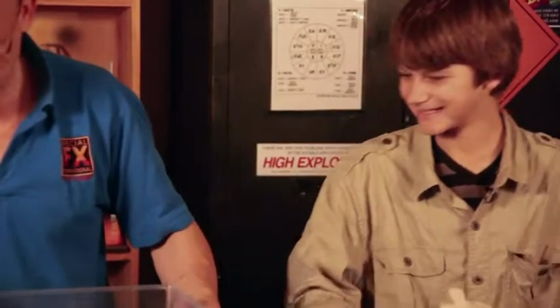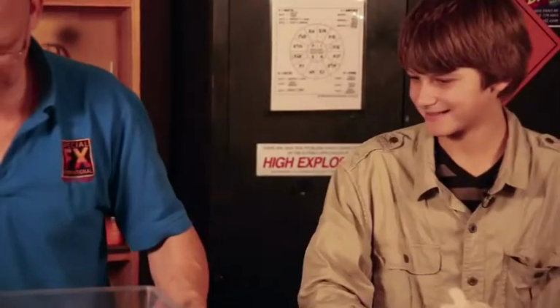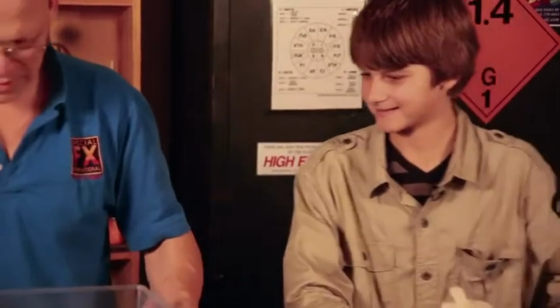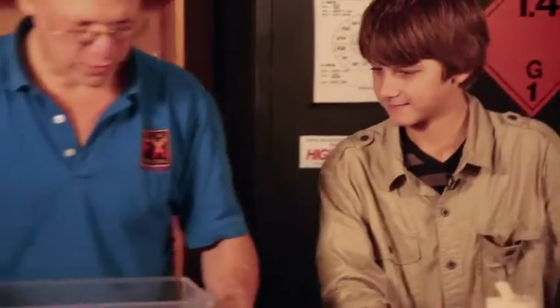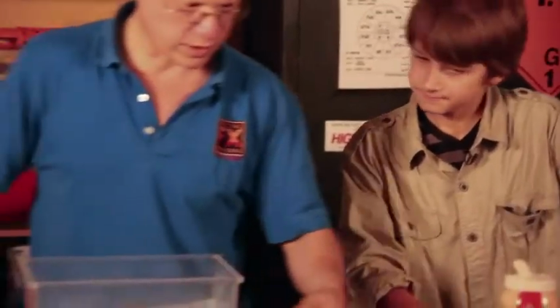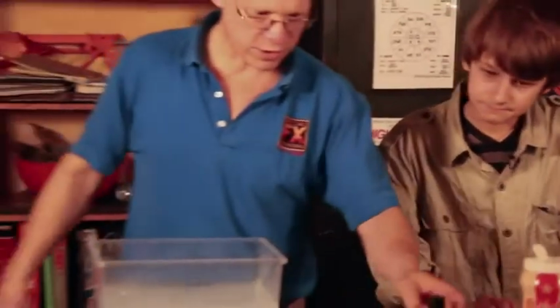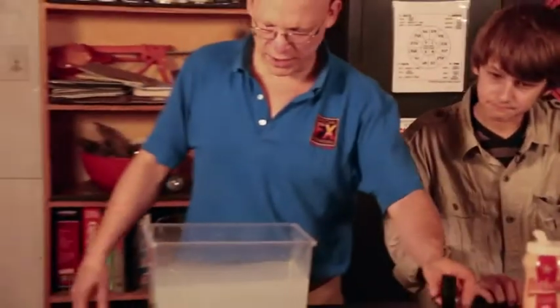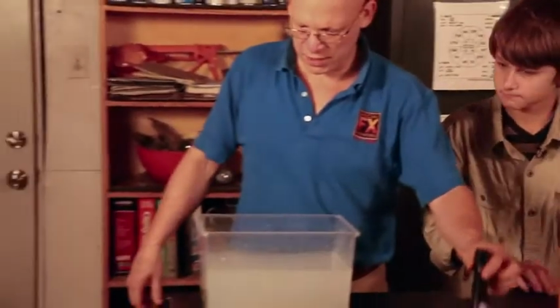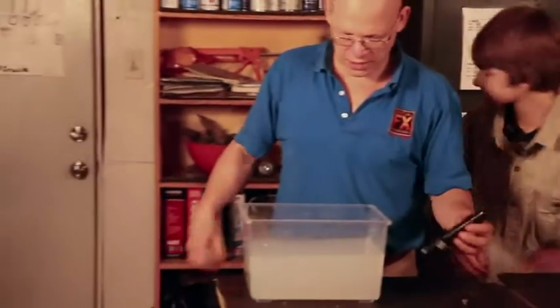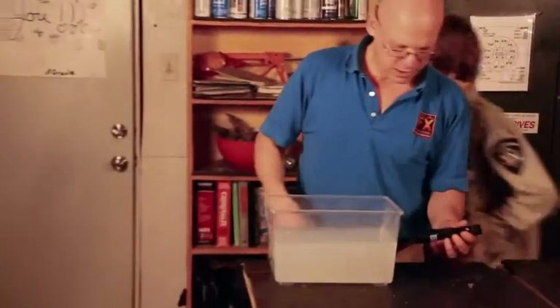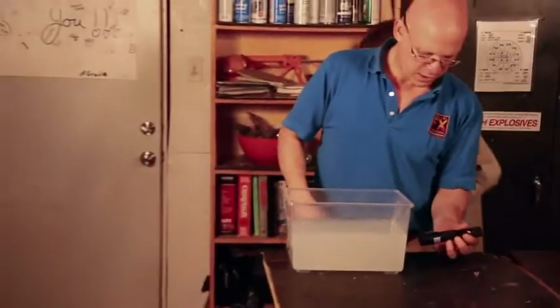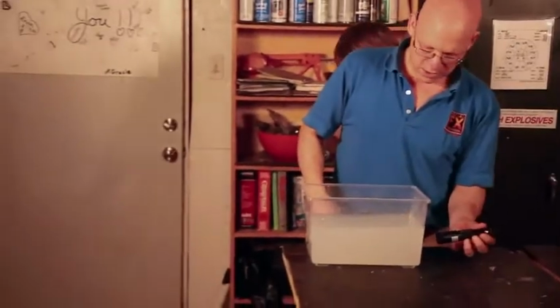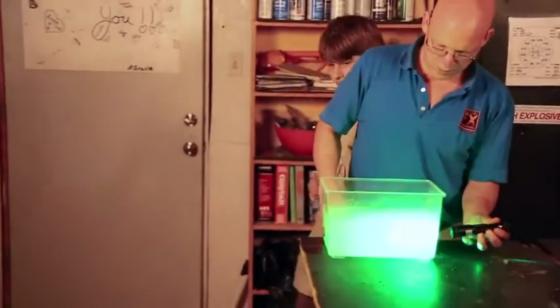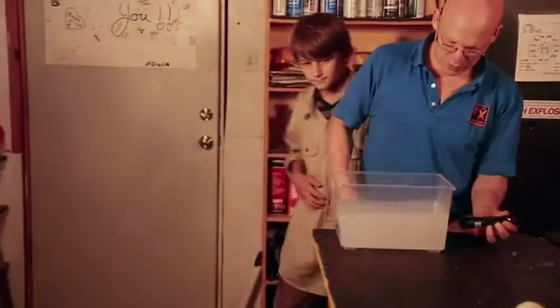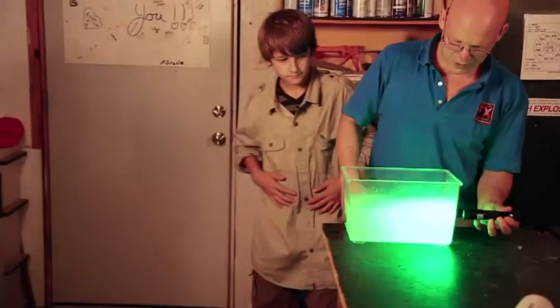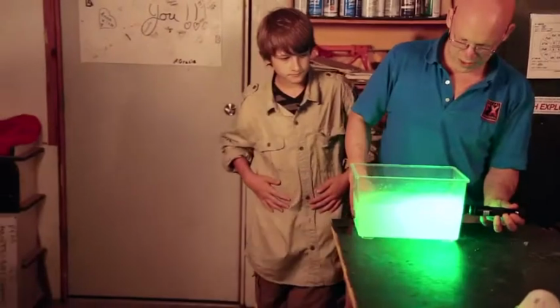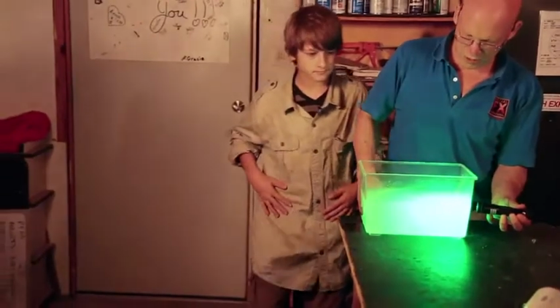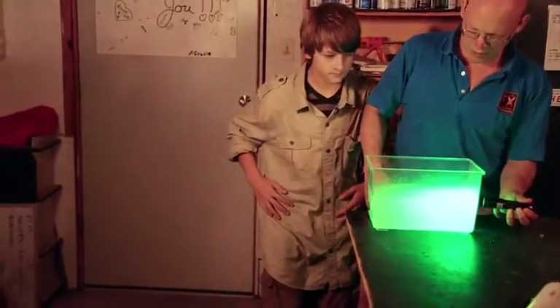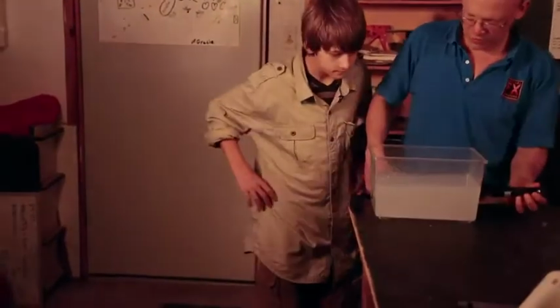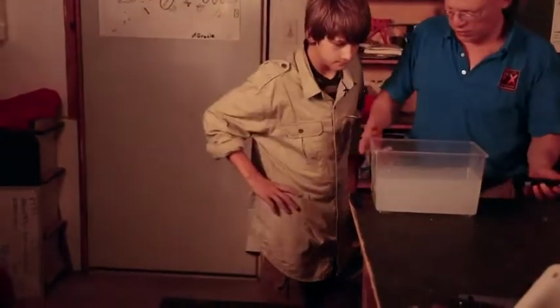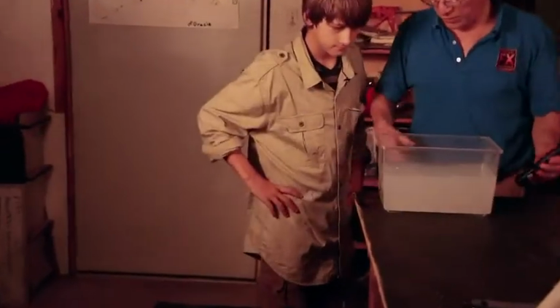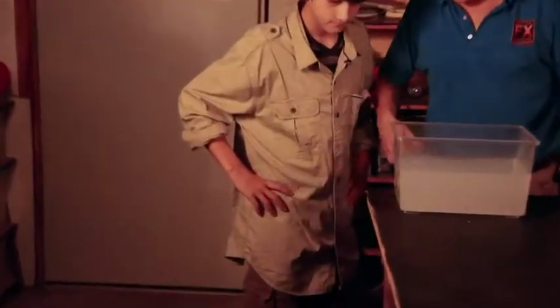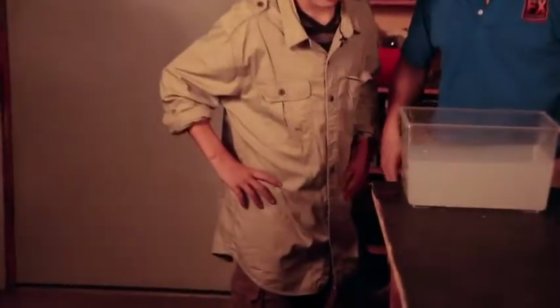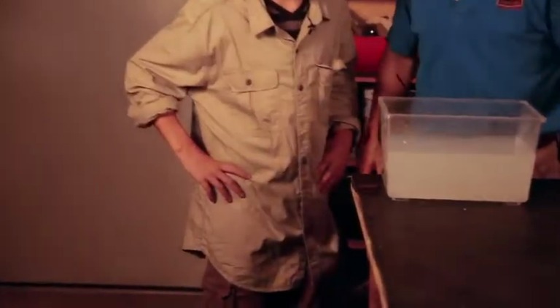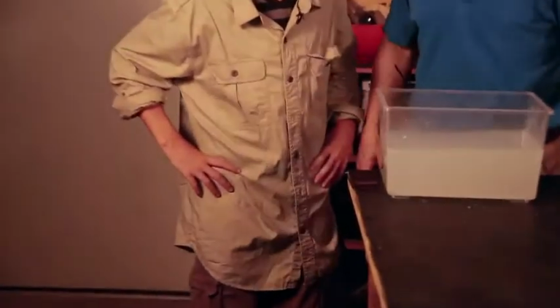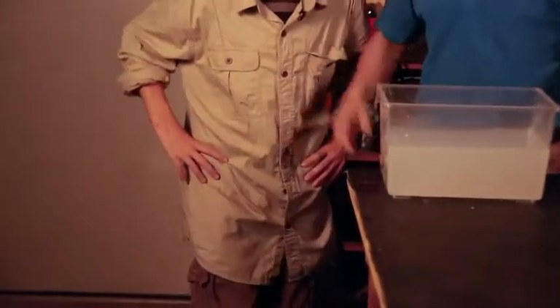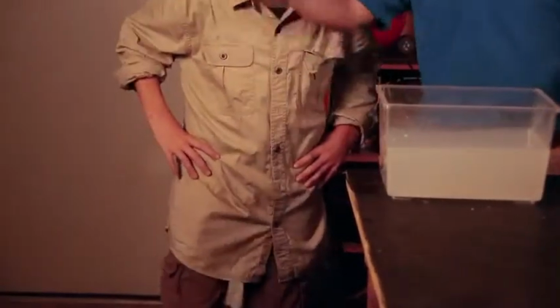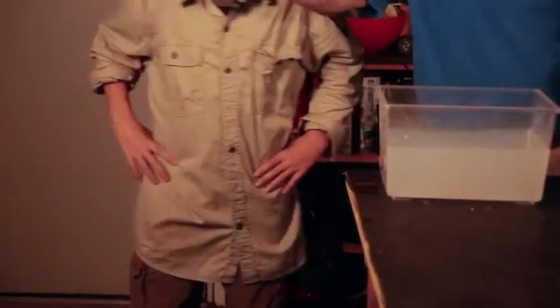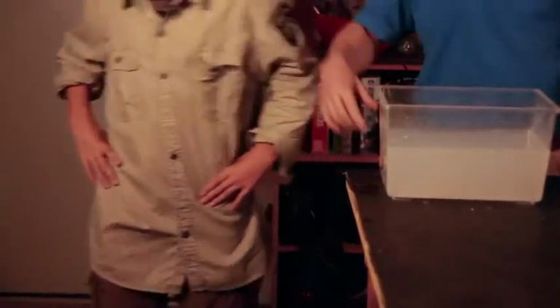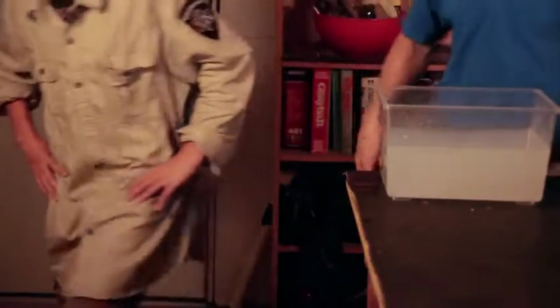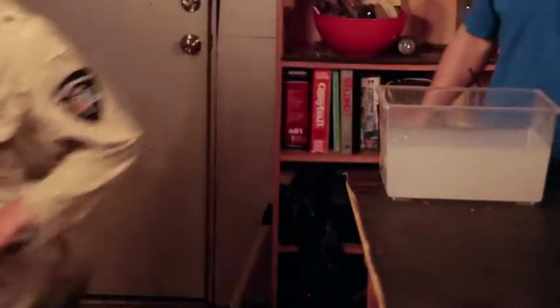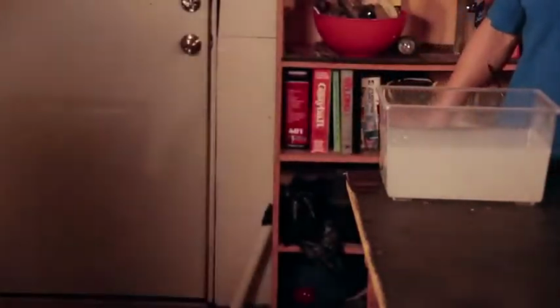Now let's see what our laser looks like. That's kind of cool, but I think if we turned off the lights we'd have a little better effect. Will you grab that light switch right over there? Thanks.